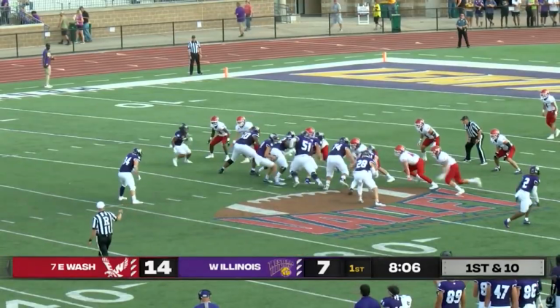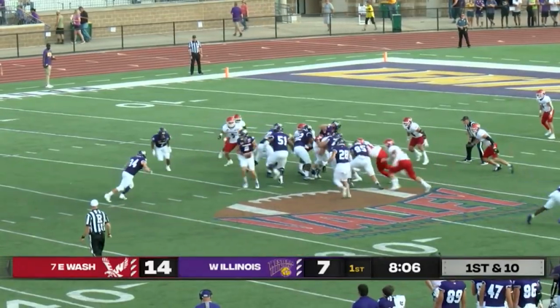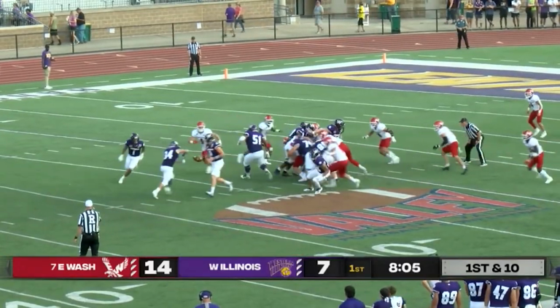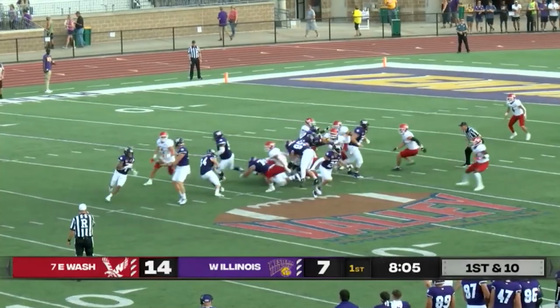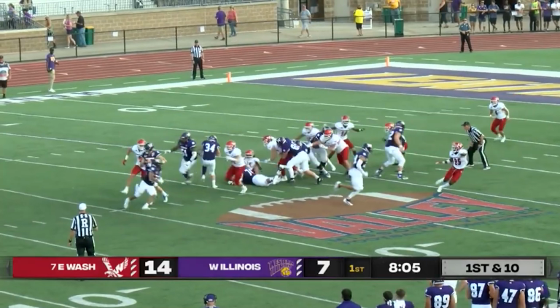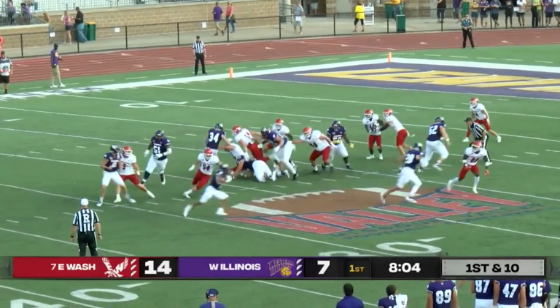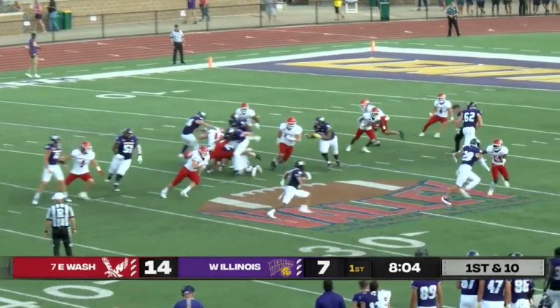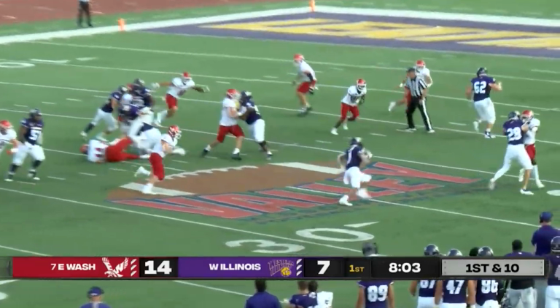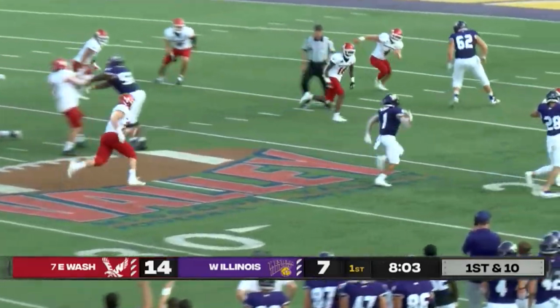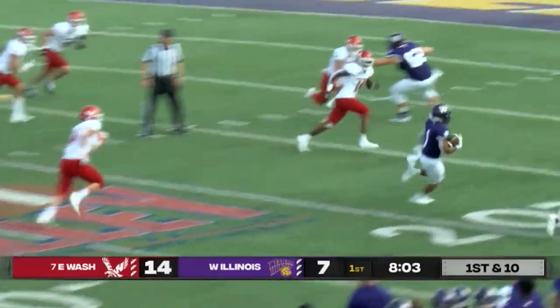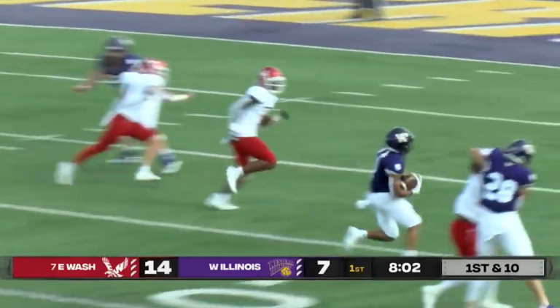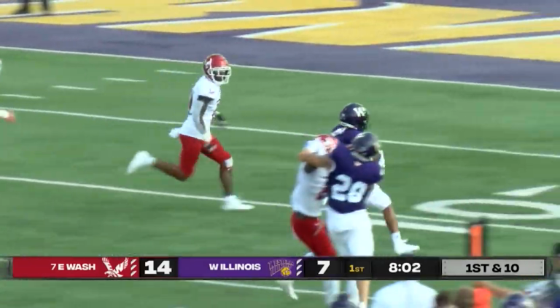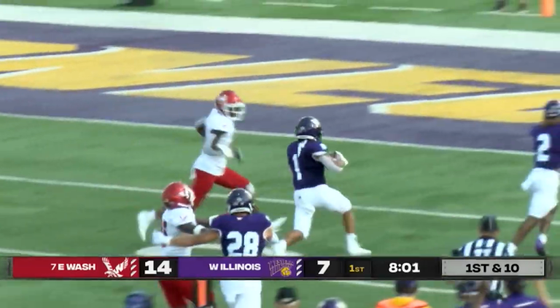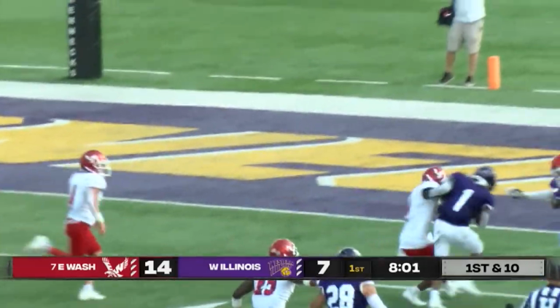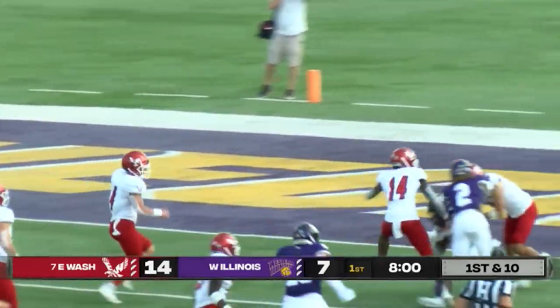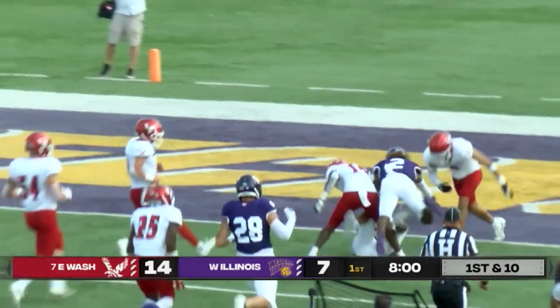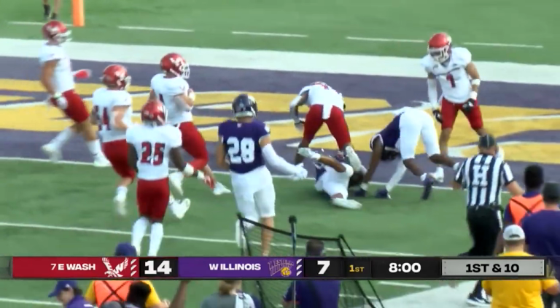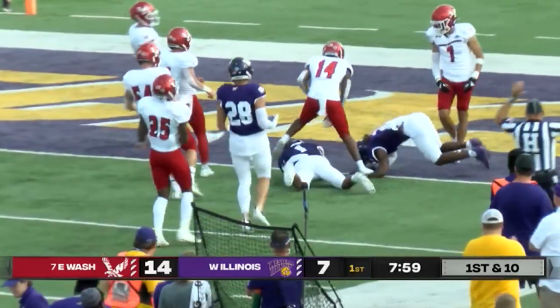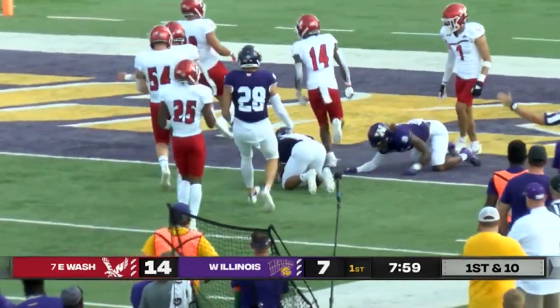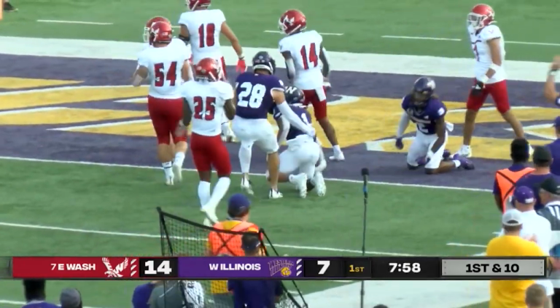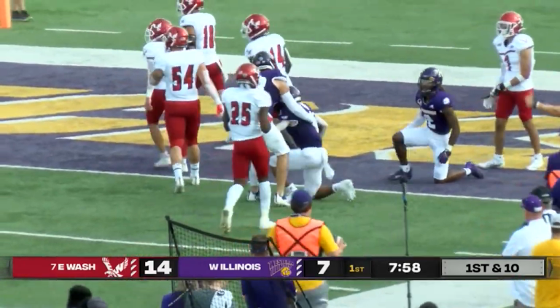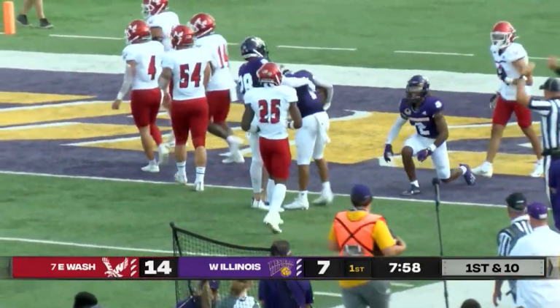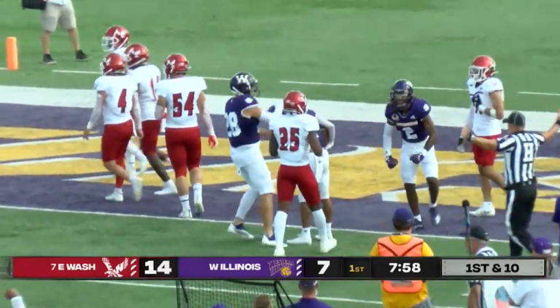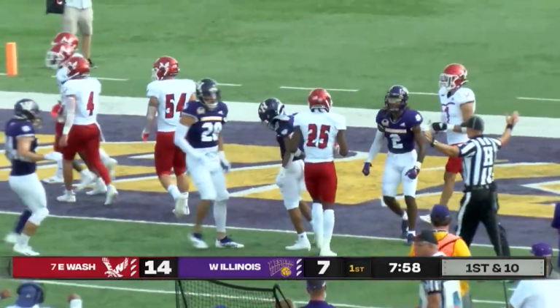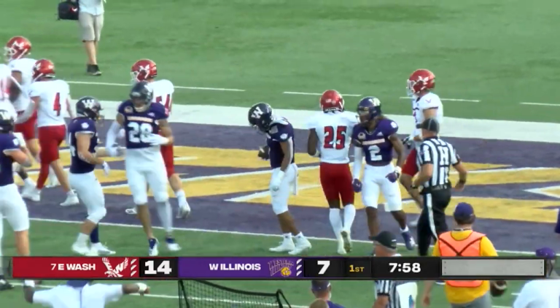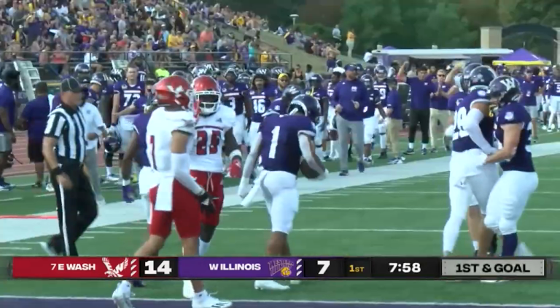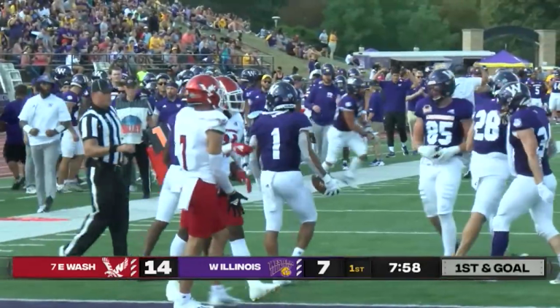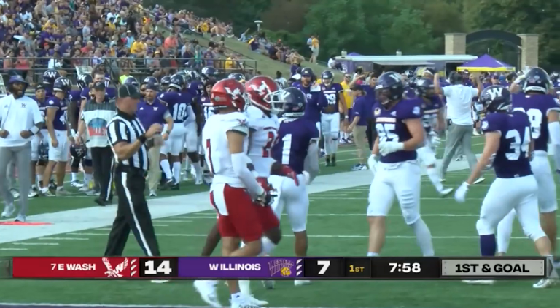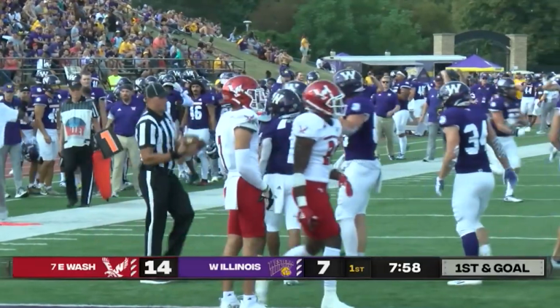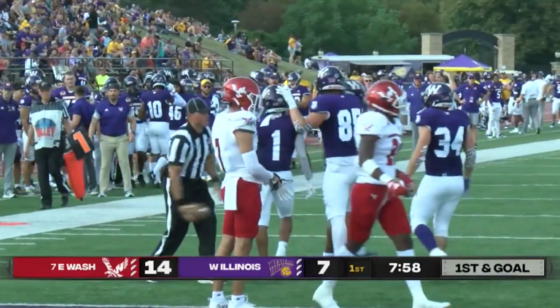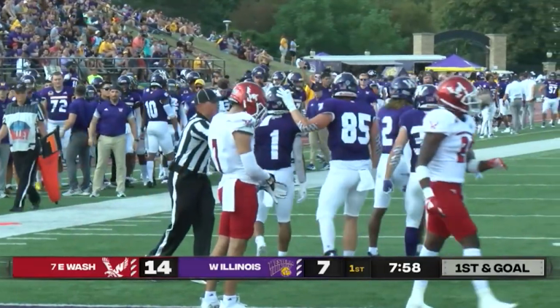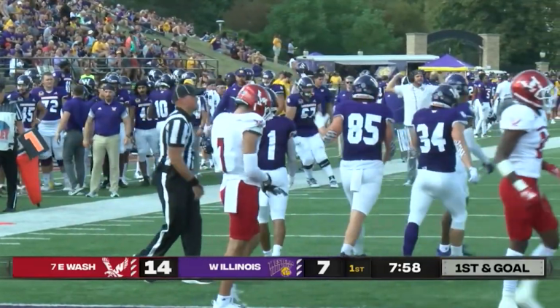Number 34, he is 5'11" but at 205 pounds. As we get an end around by Tony Tate, making a couple of cuts, he's going to be hit into a teammate and an eagle, and that, my friends, will be a first and goal.